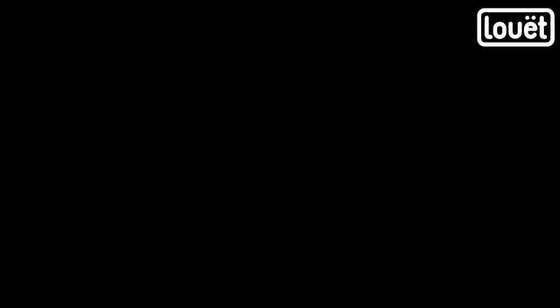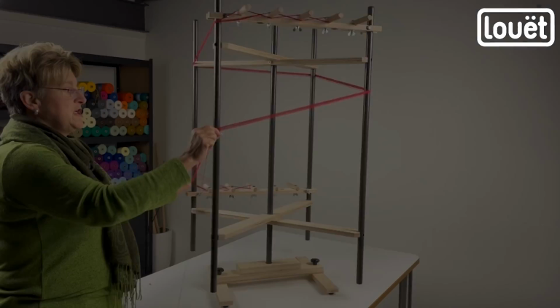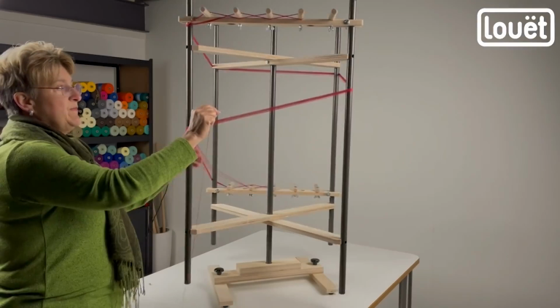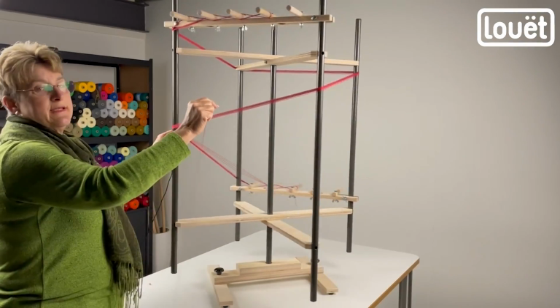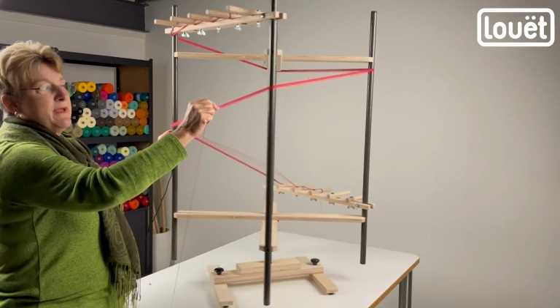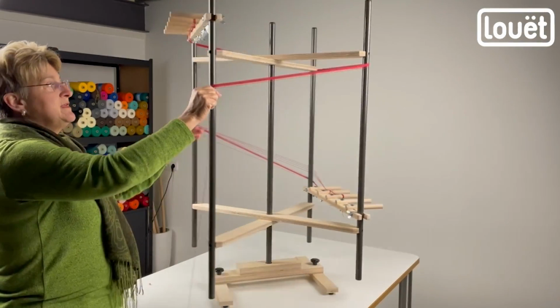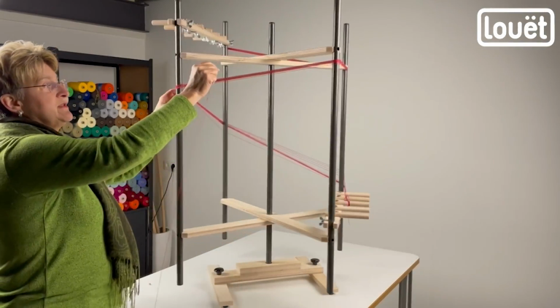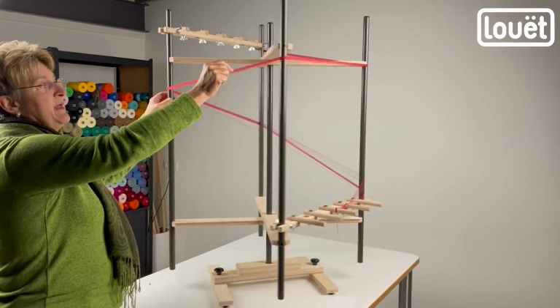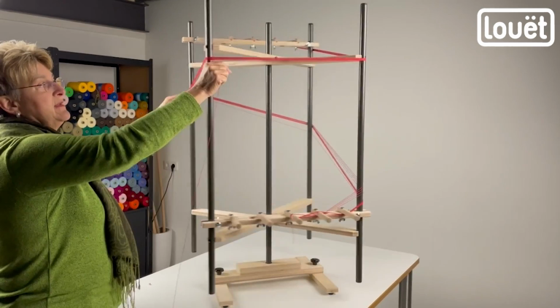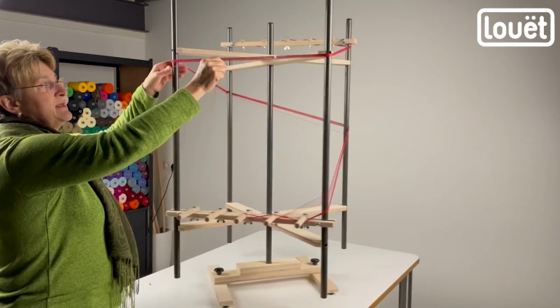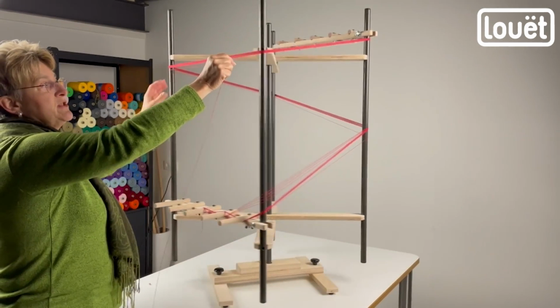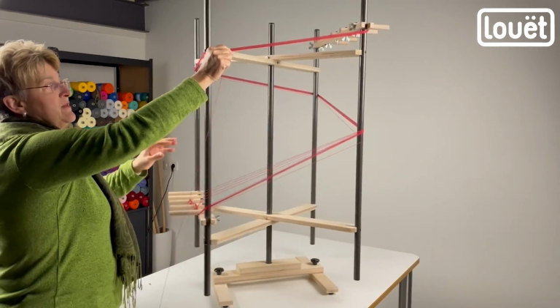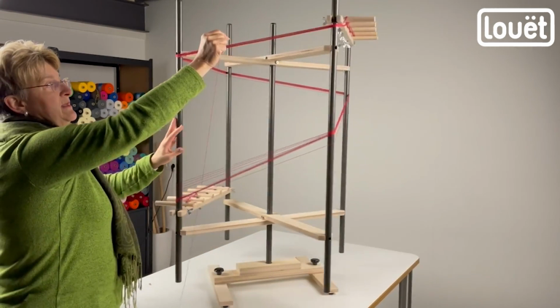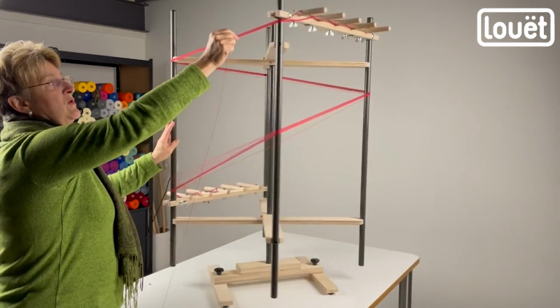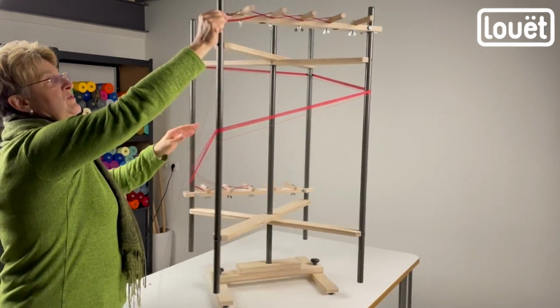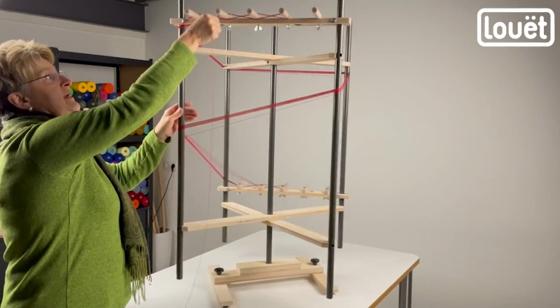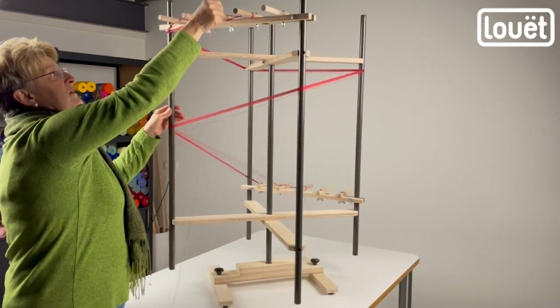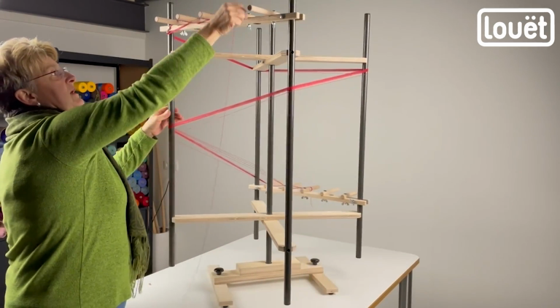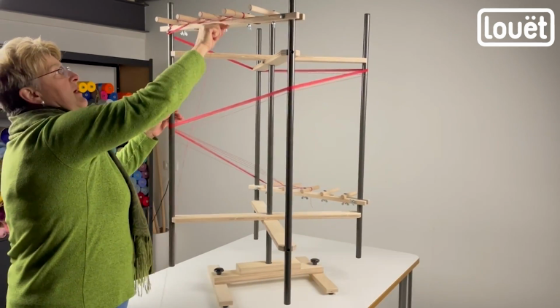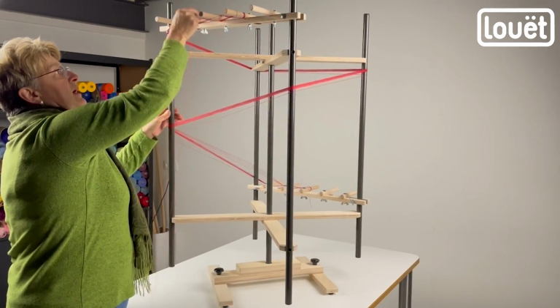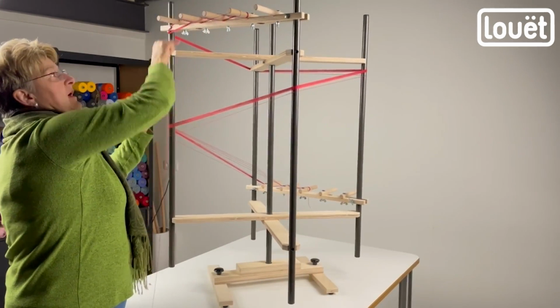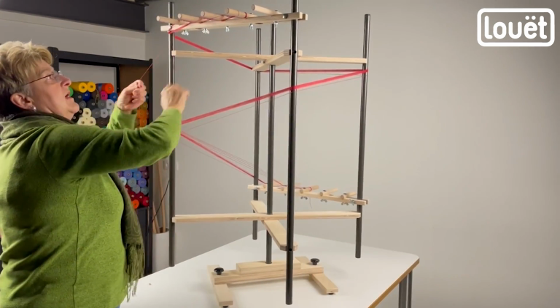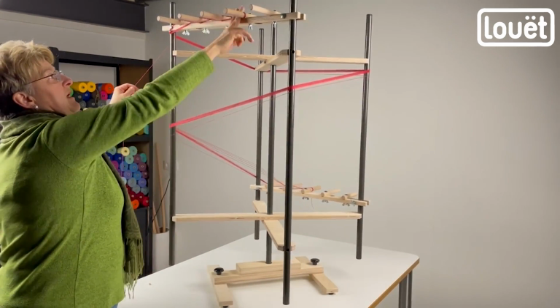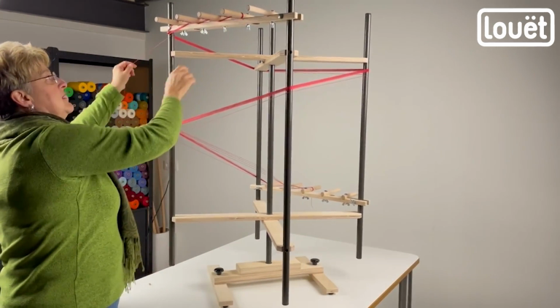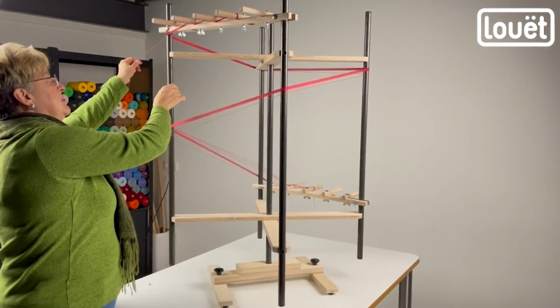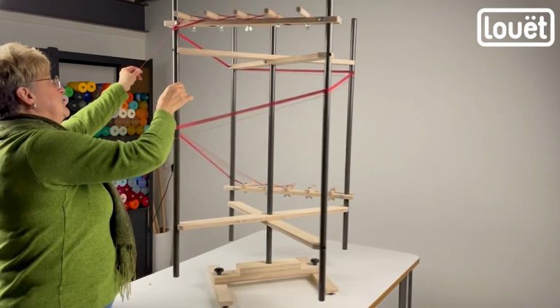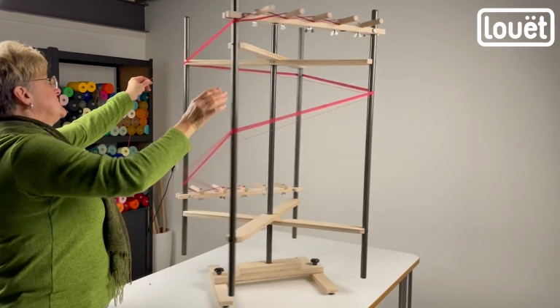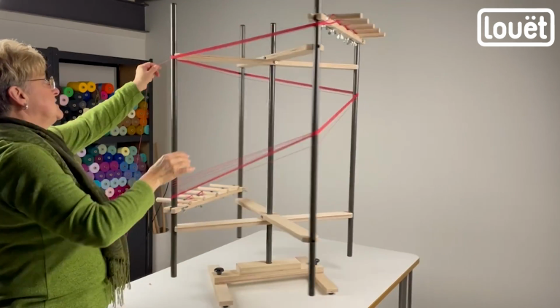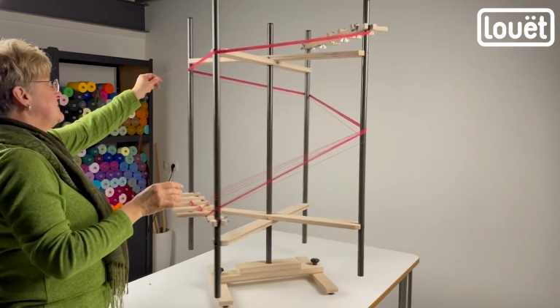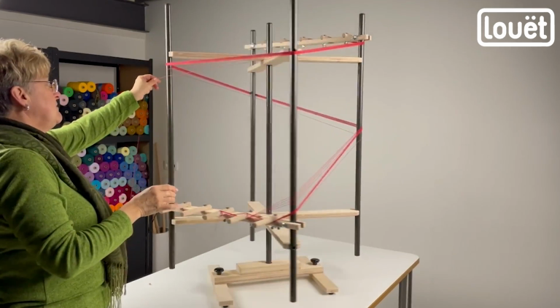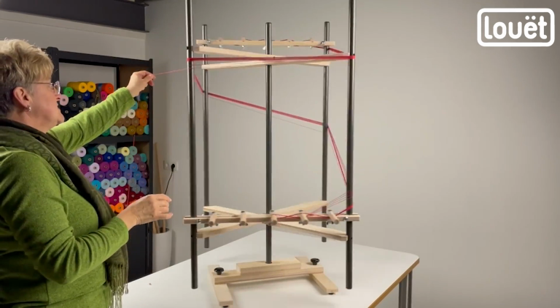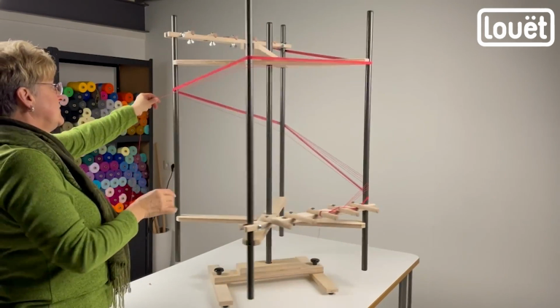The change we've made is to make it easier to spin. It spins much nicer than it did before with the new bearings. You'll see it will just spin all by itself.